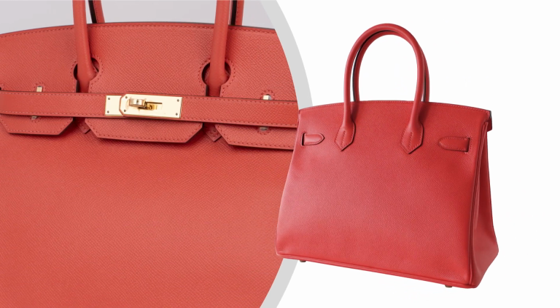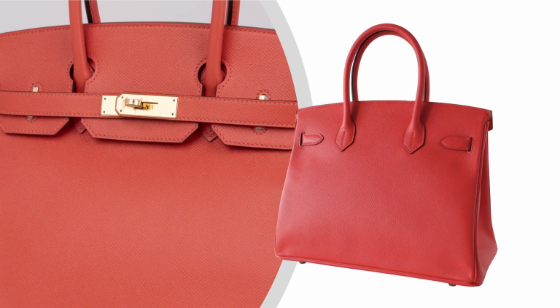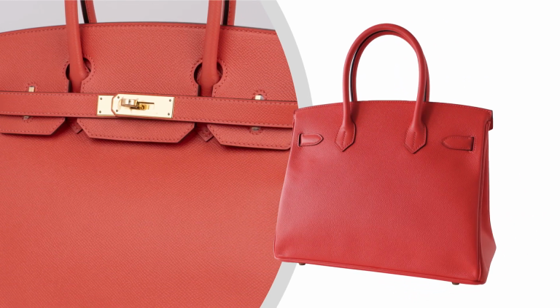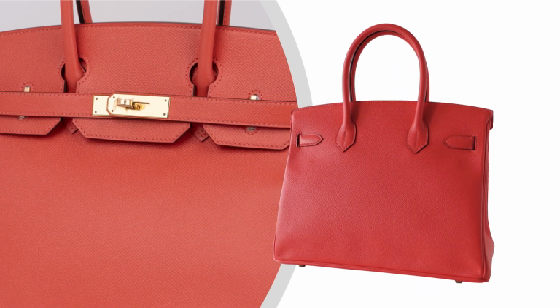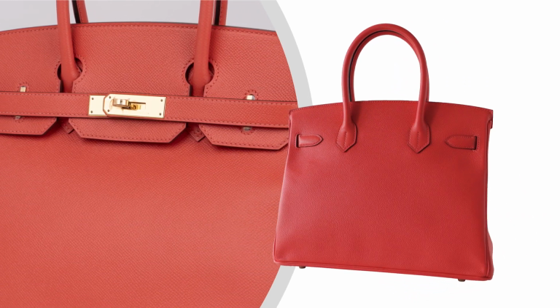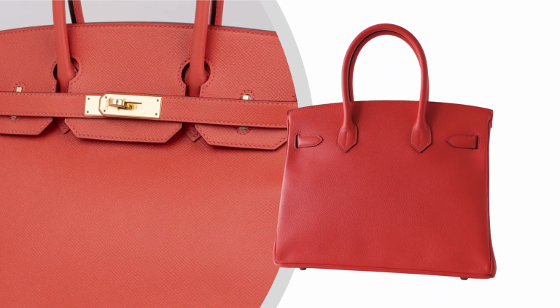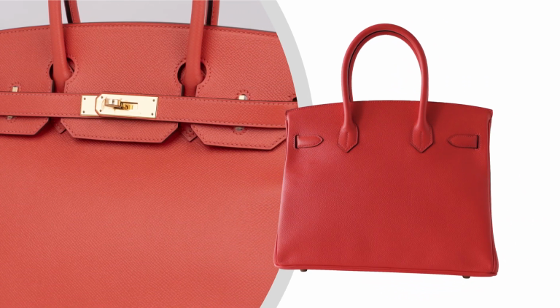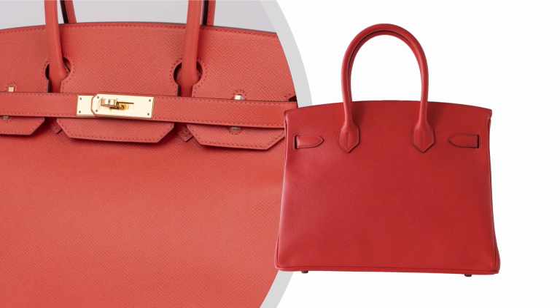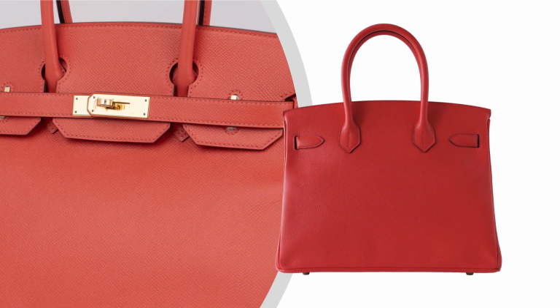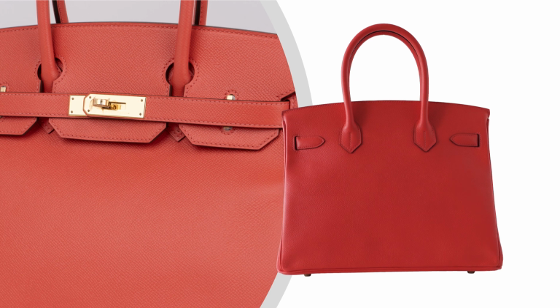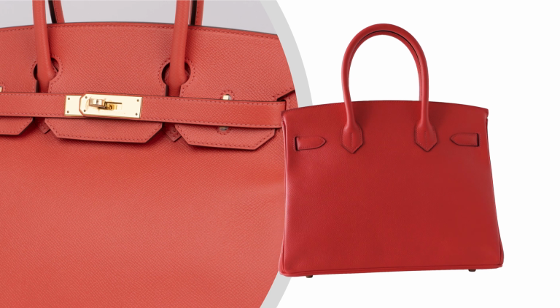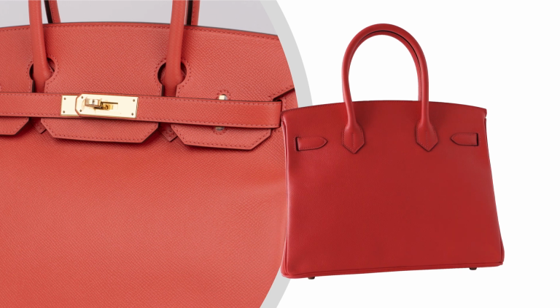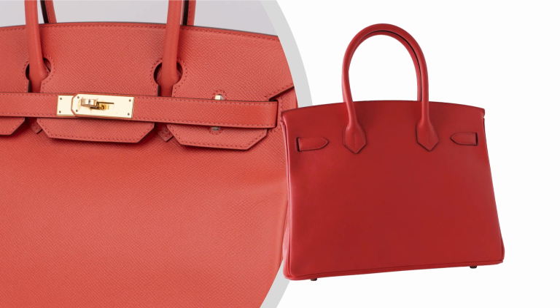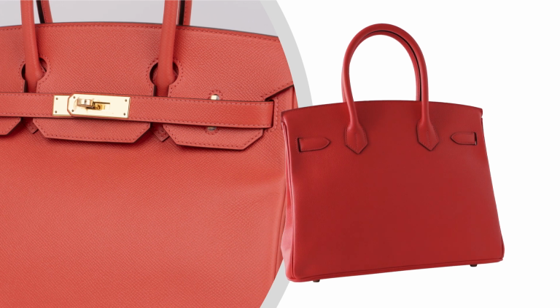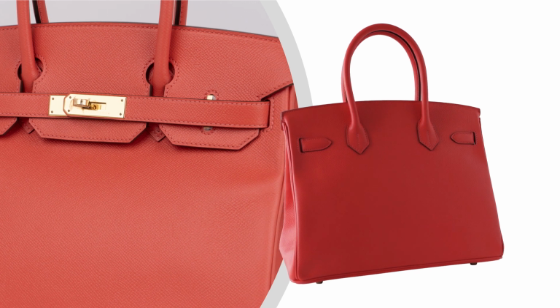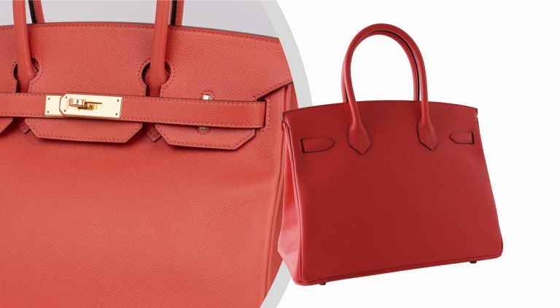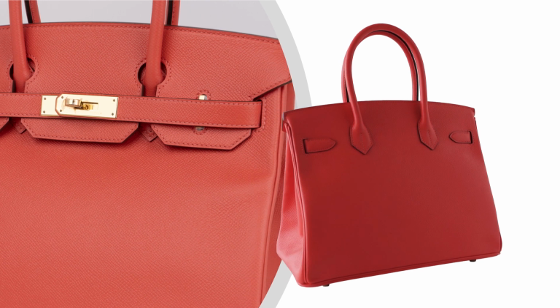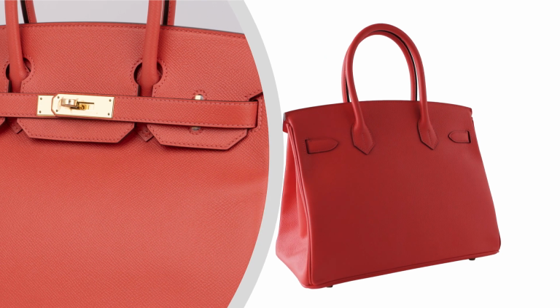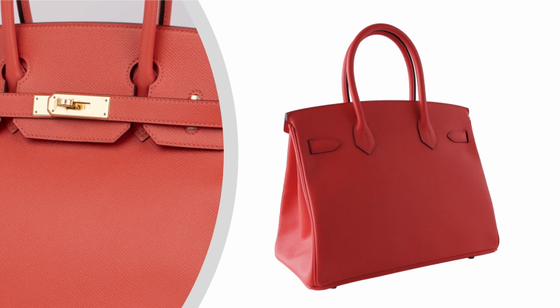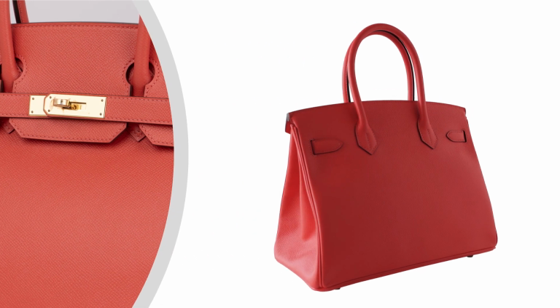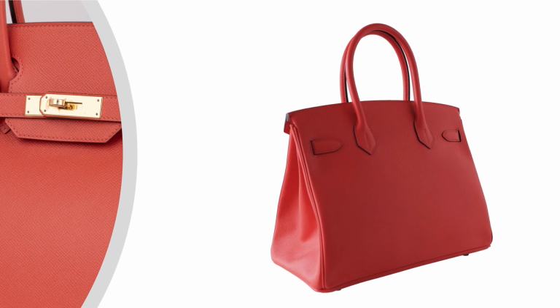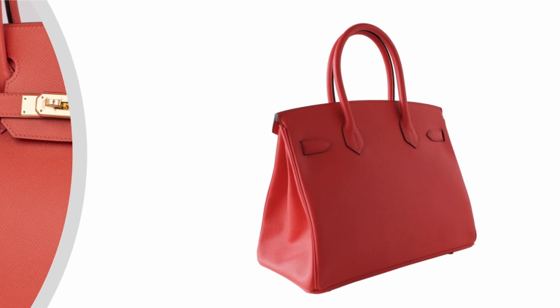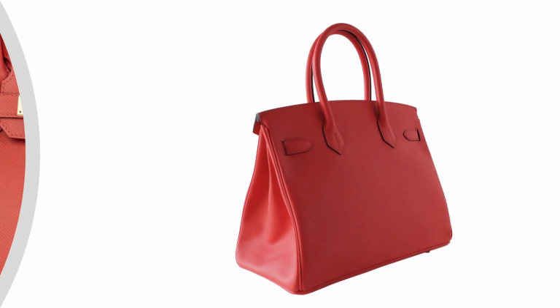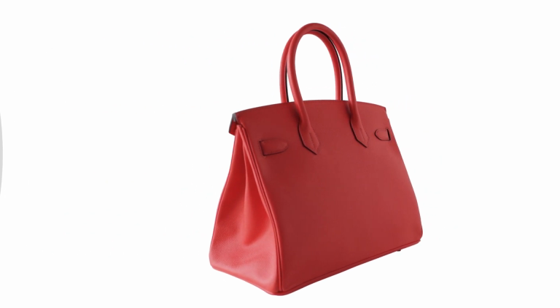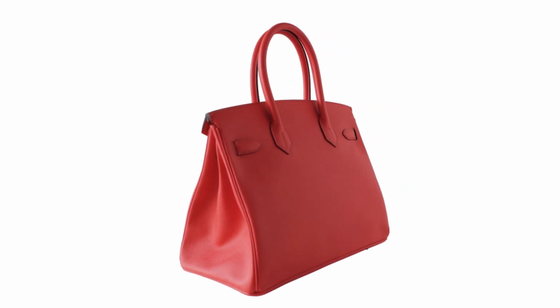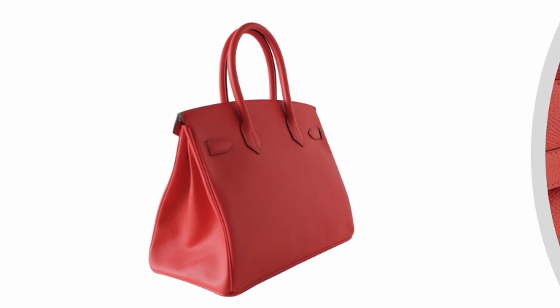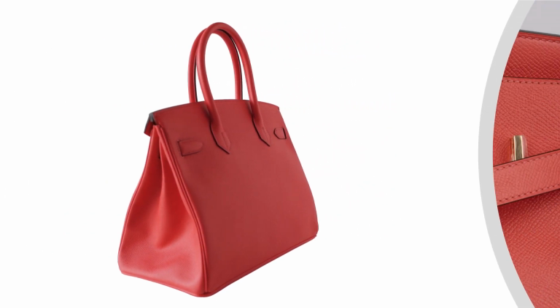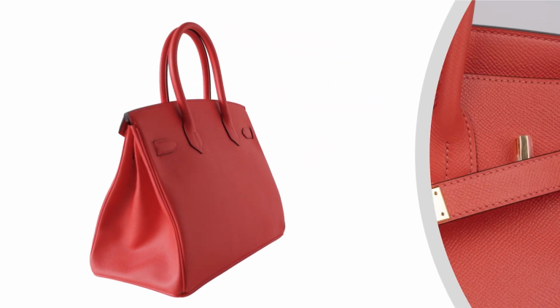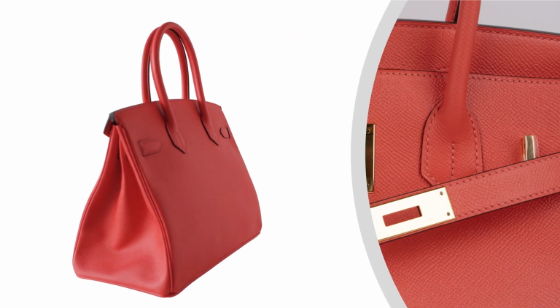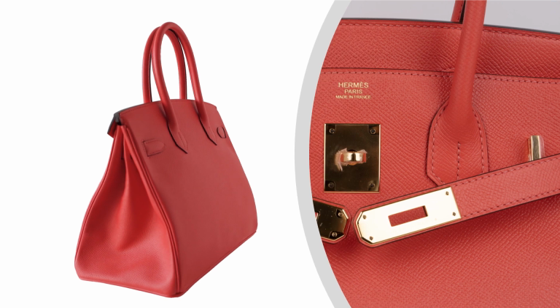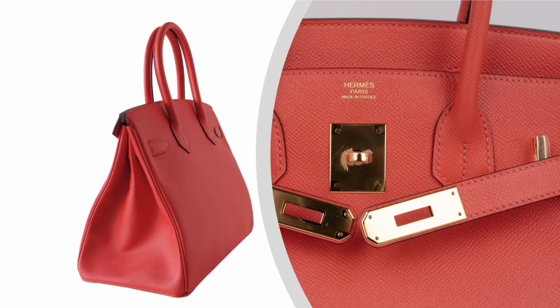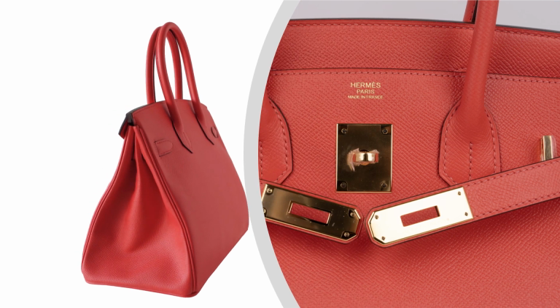Crafted from luxurious Epsom leather, it showcases vibrant Hermes colors, is lightweight, and retains its impeccable shape.